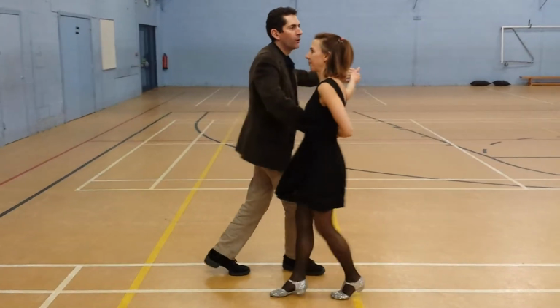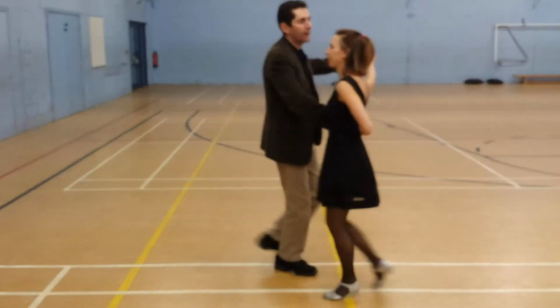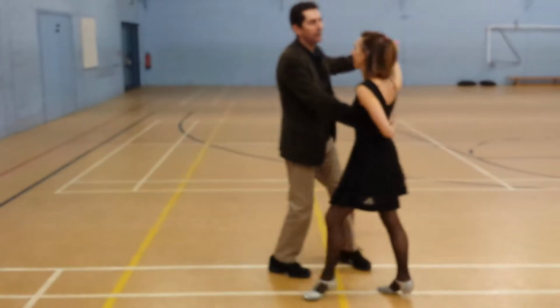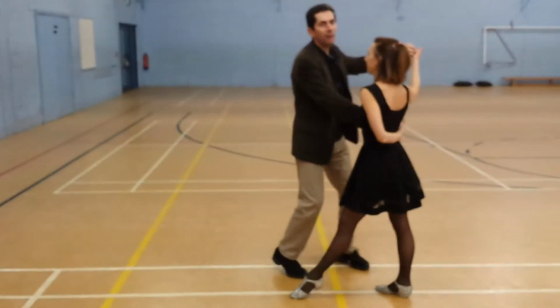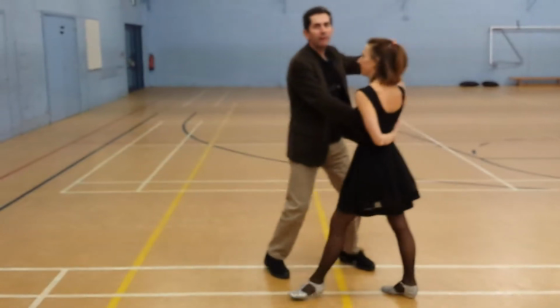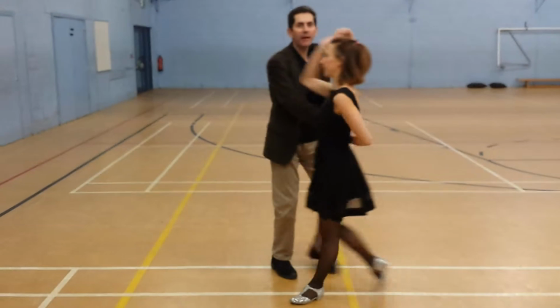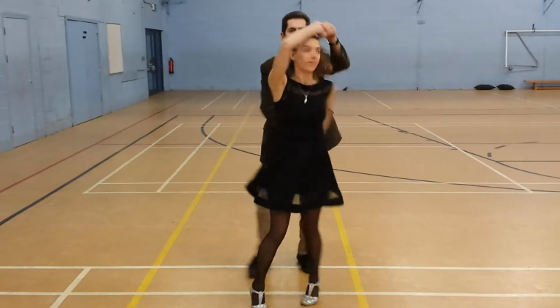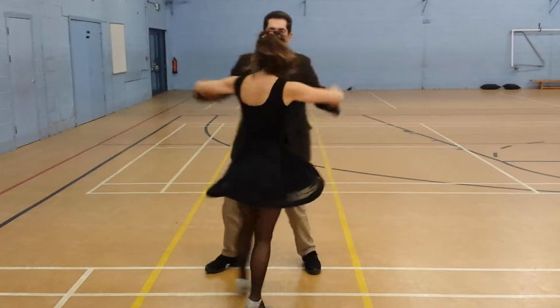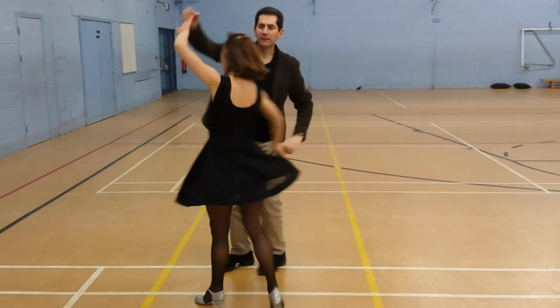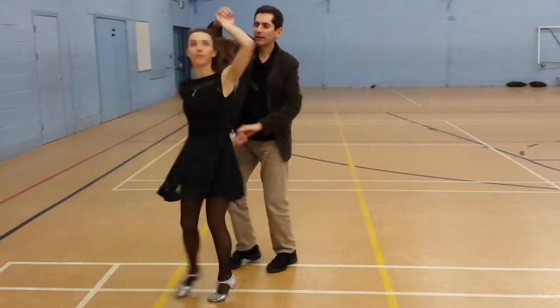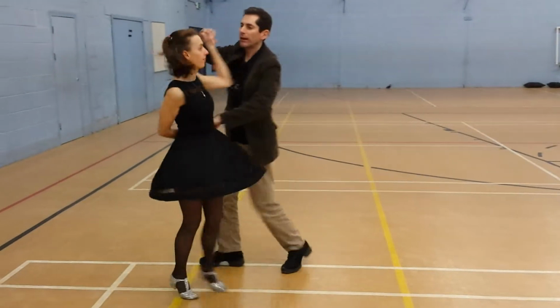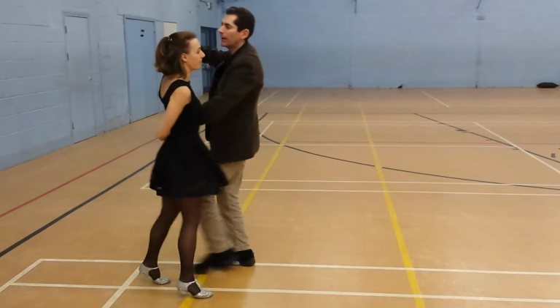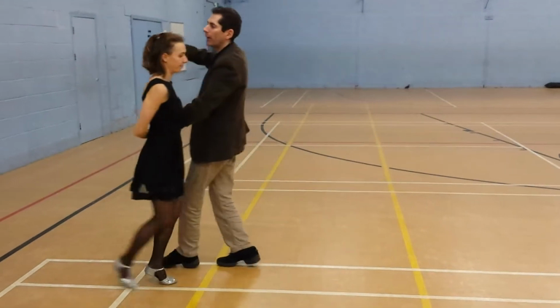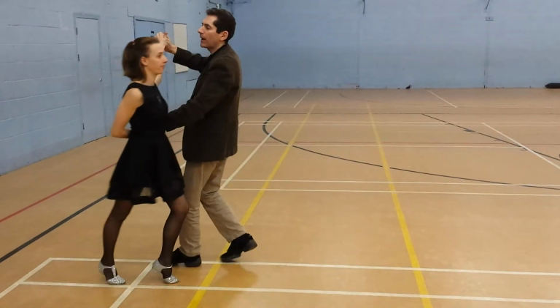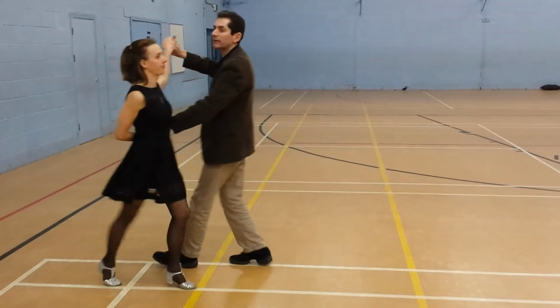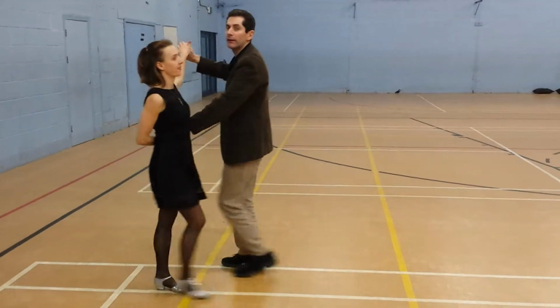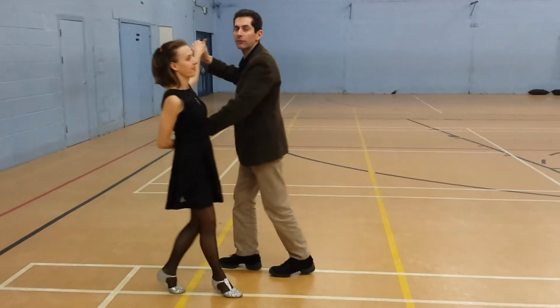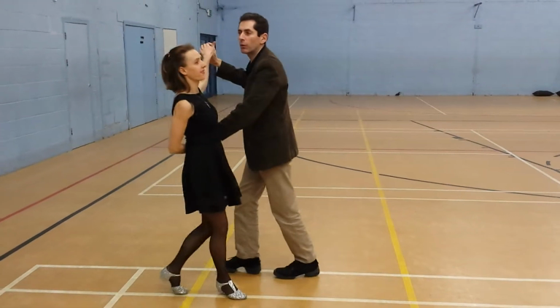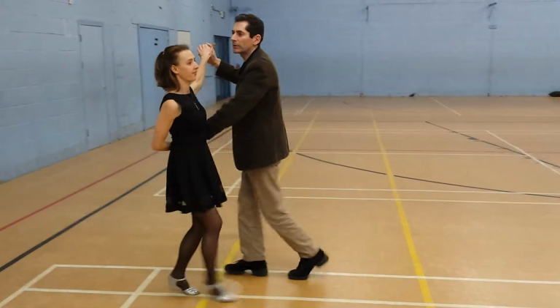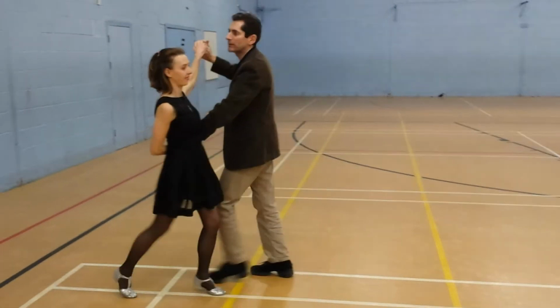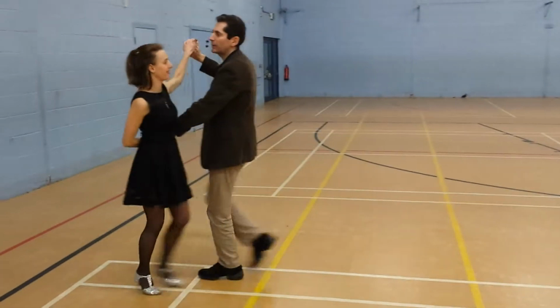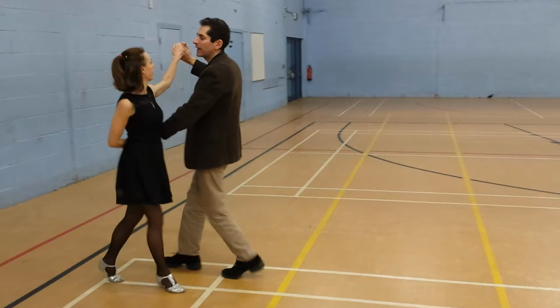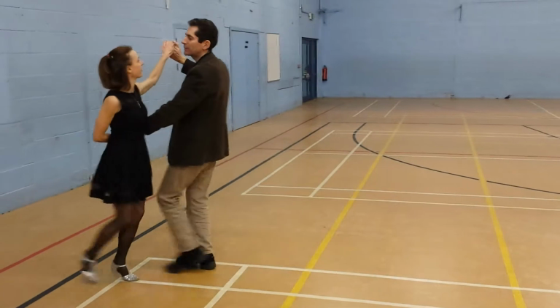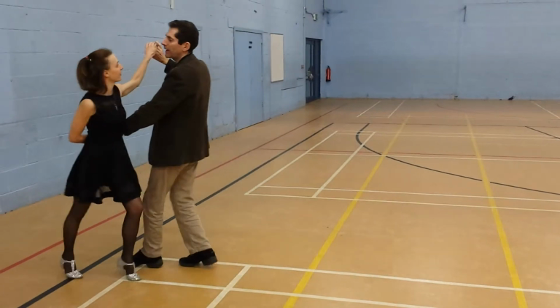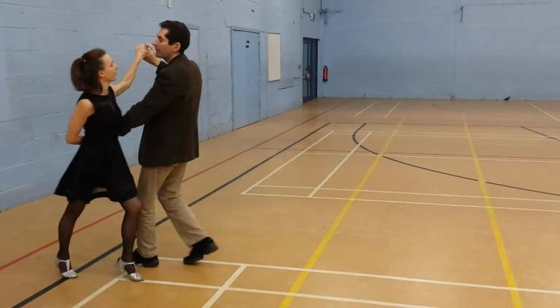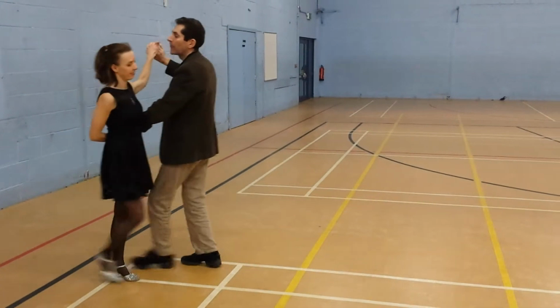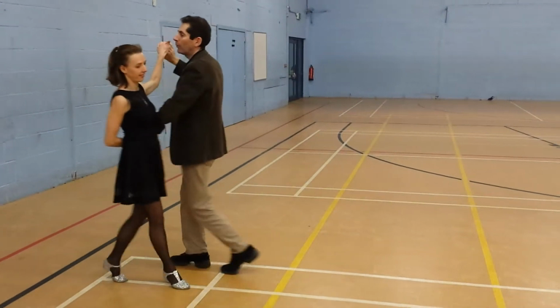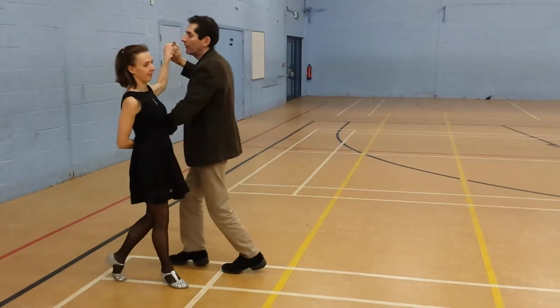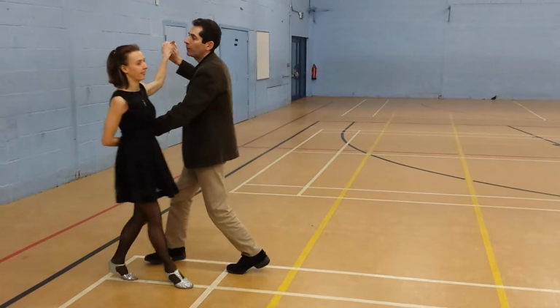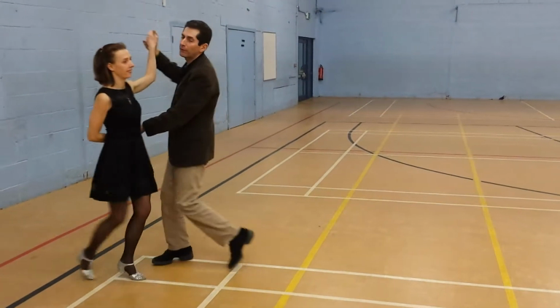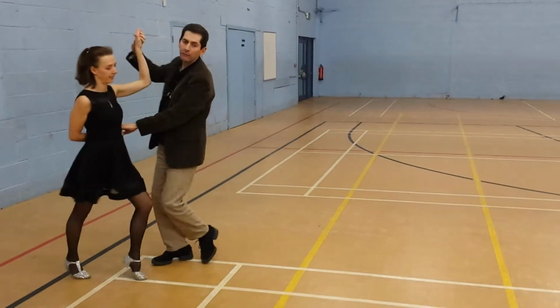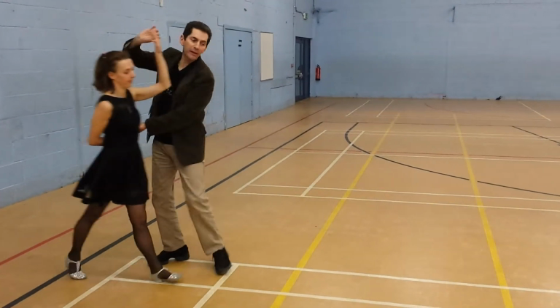We're going to do a double travelling Manhattan, sending the lane the other way, now extending extra walls, step step step, one on the one and through the middle.